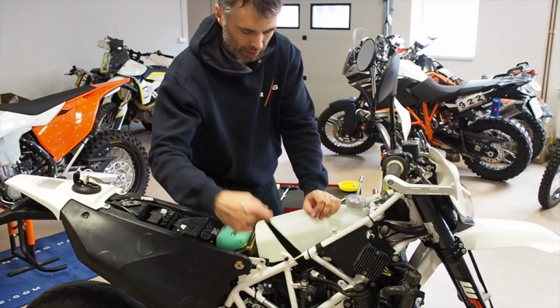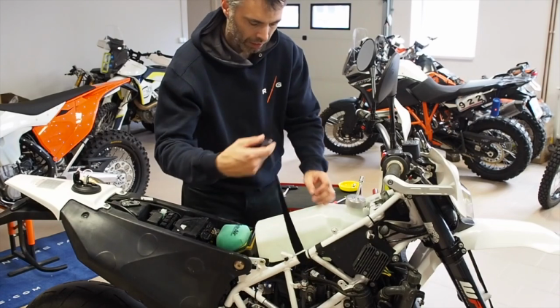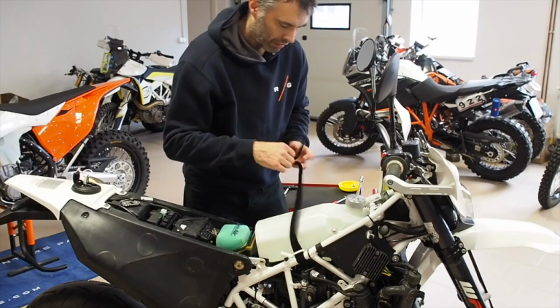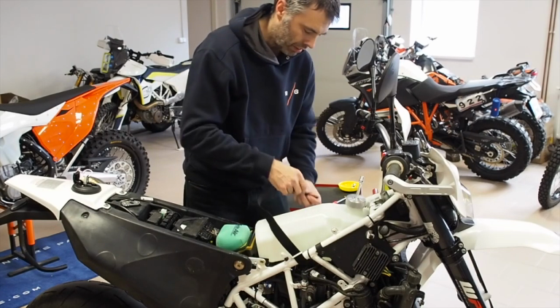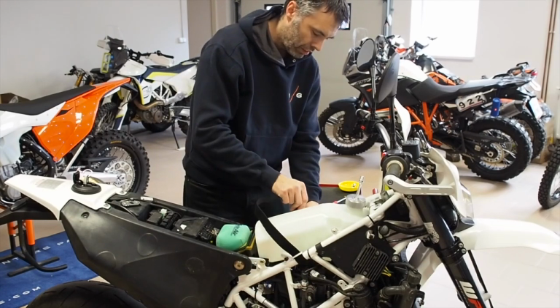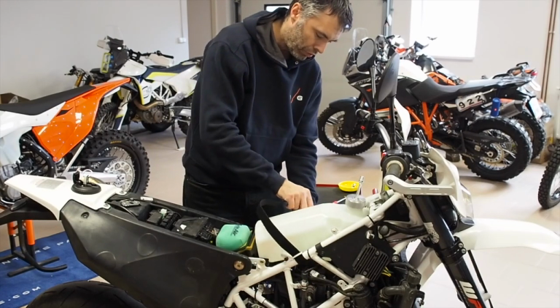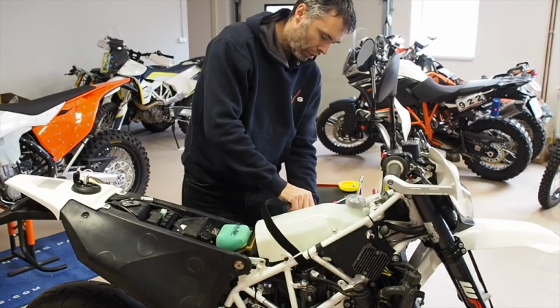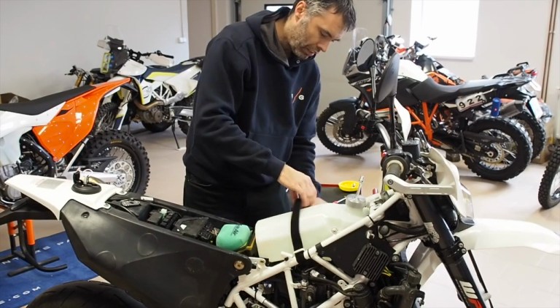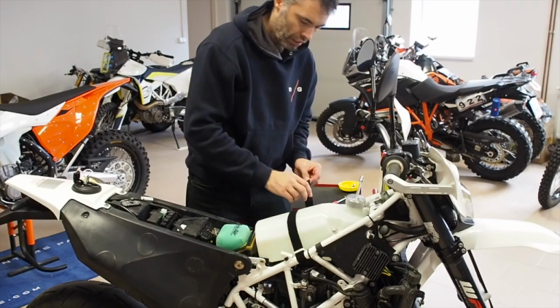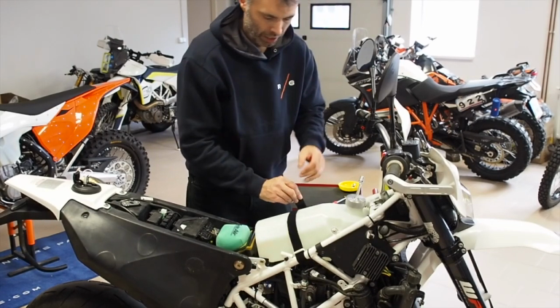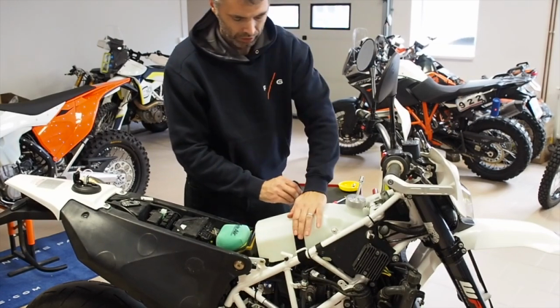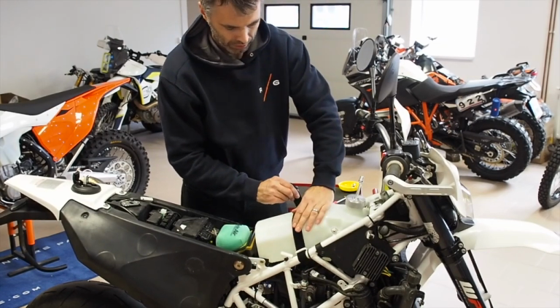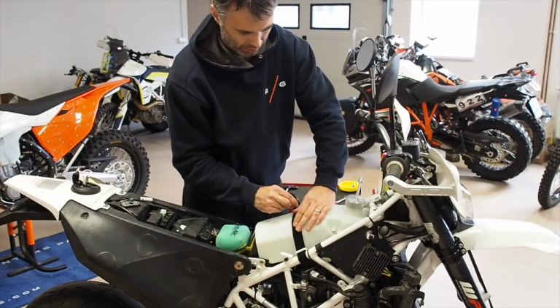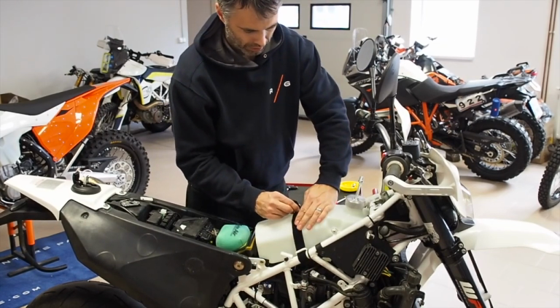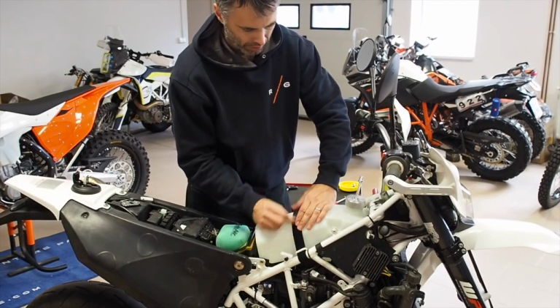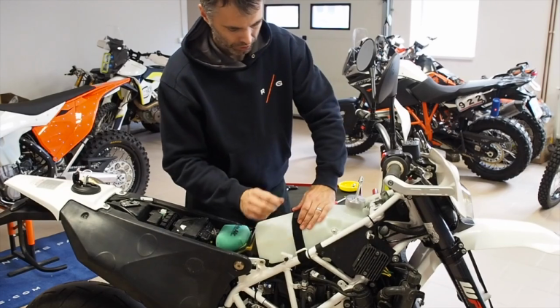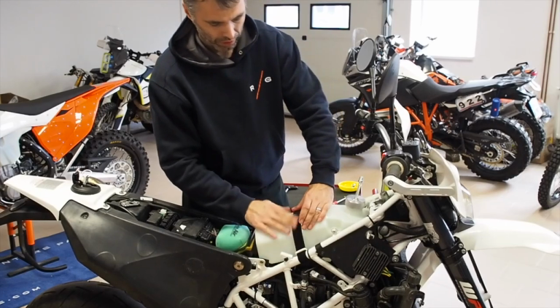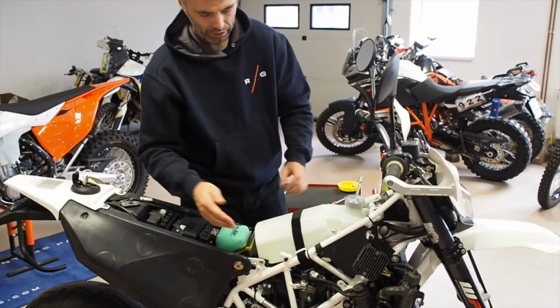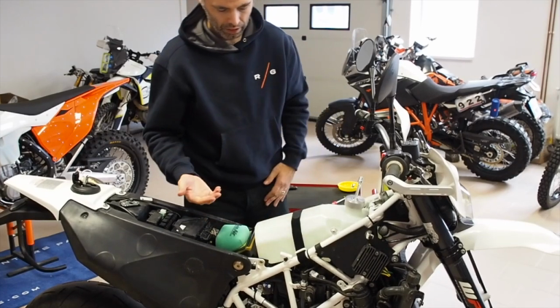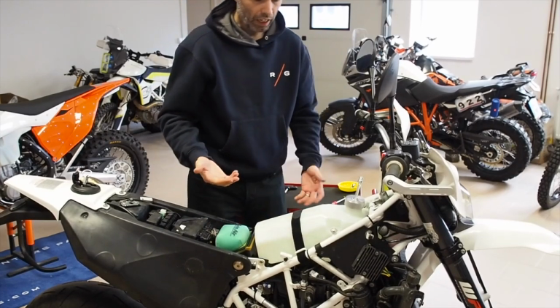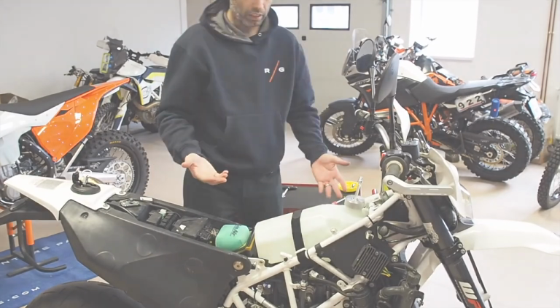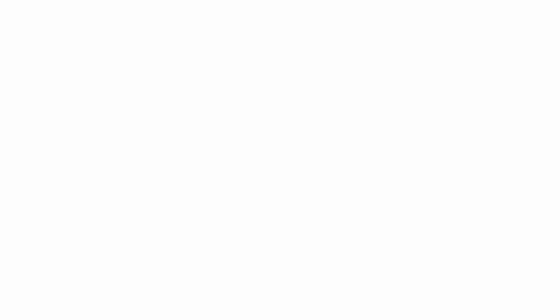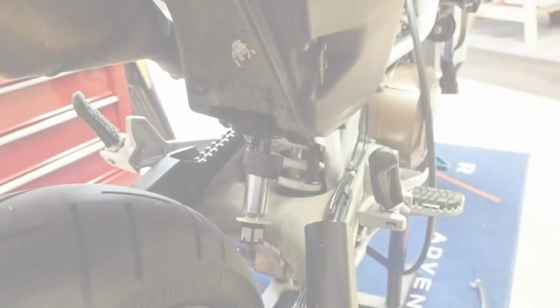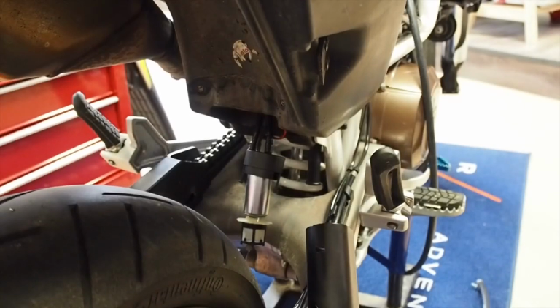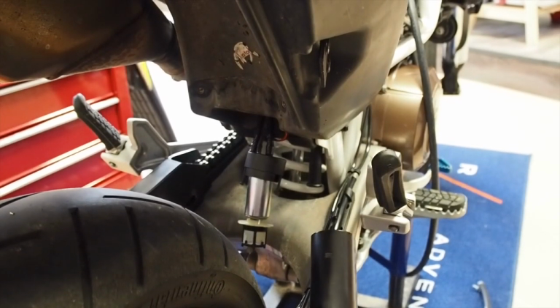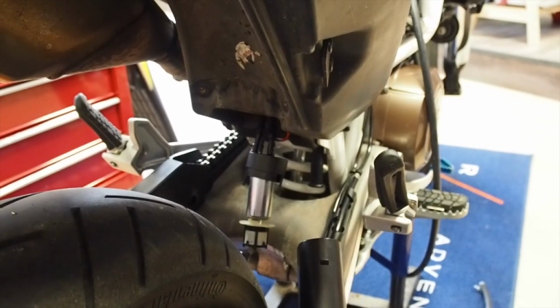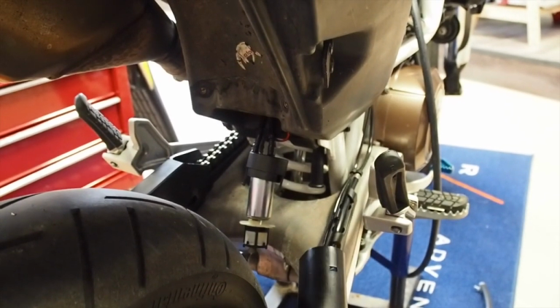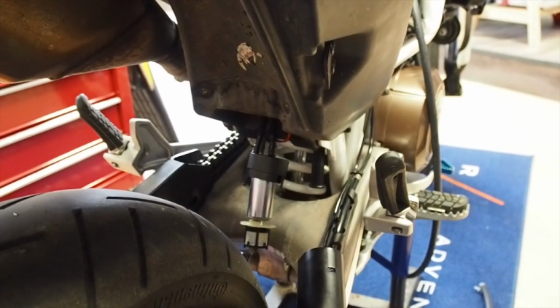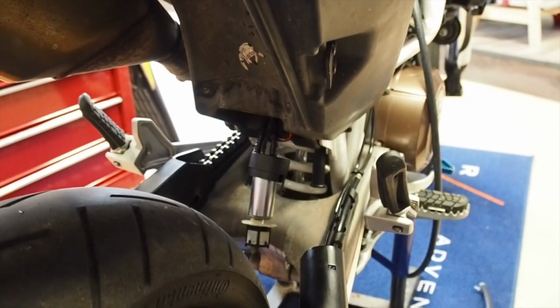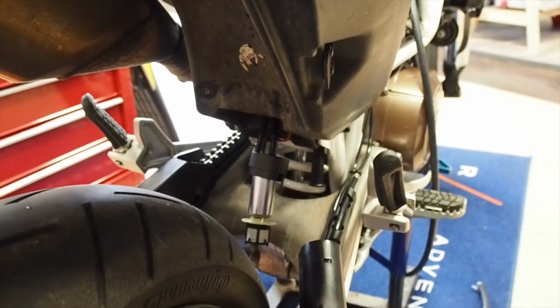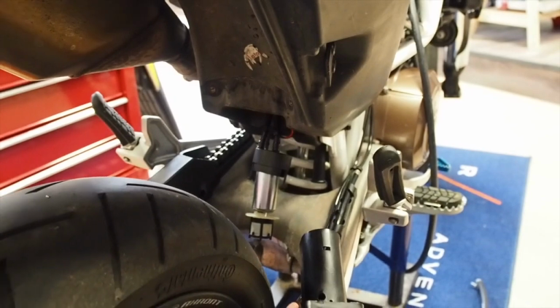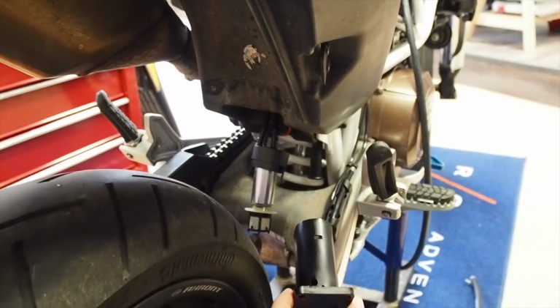Then I take the Velcro strap and I tighten it like this, and that's all. This is actually the final step.